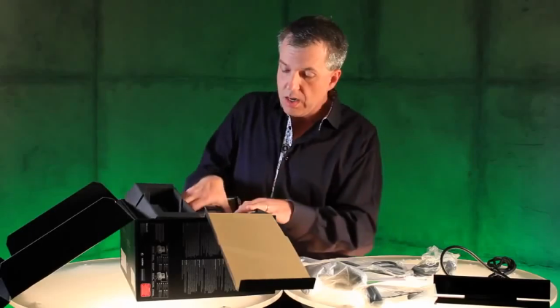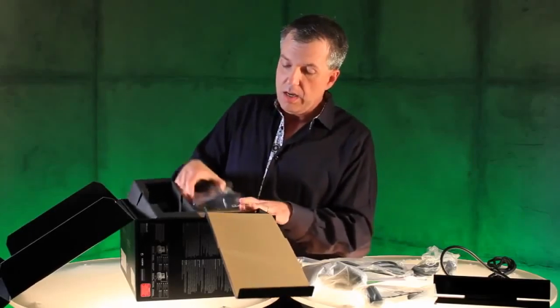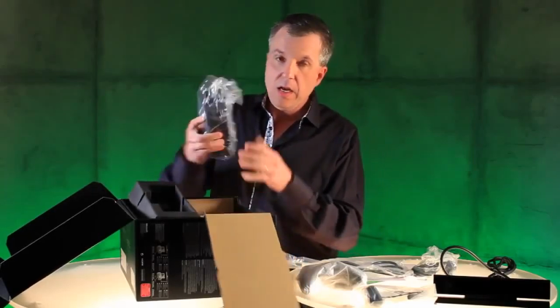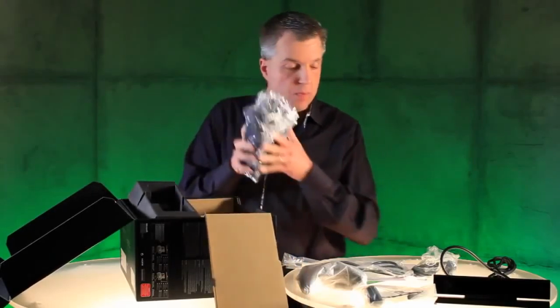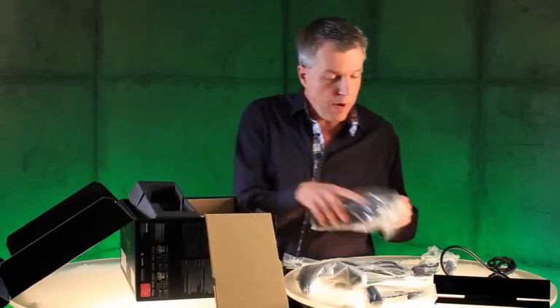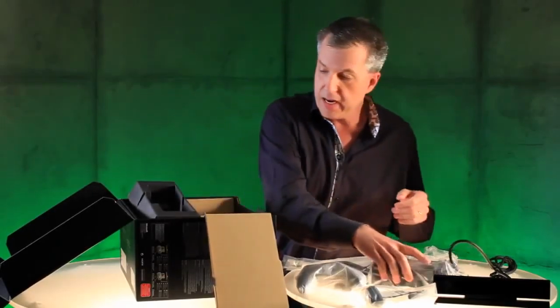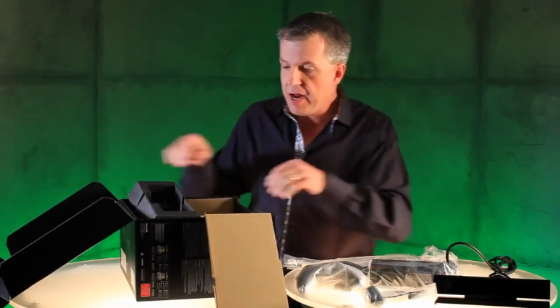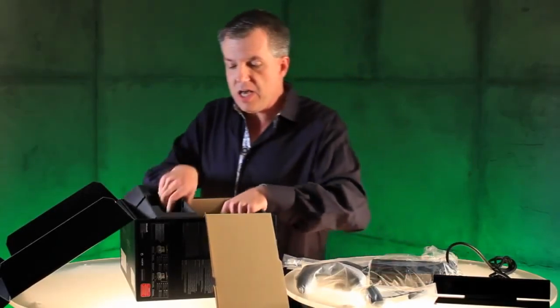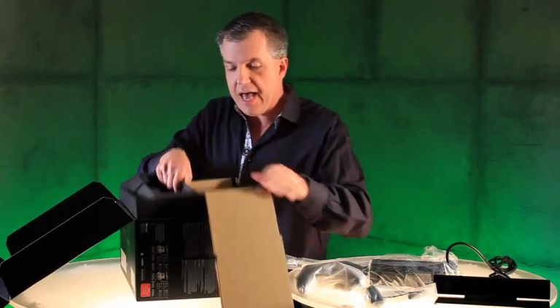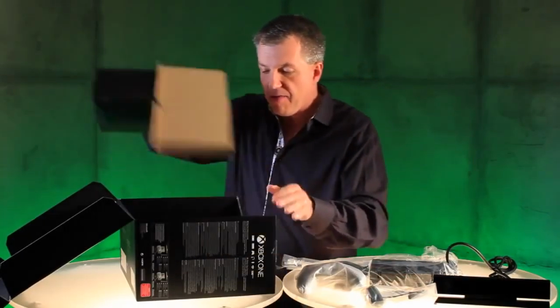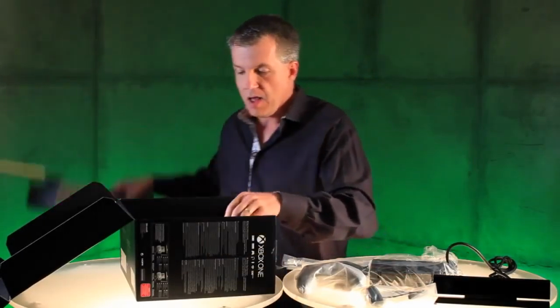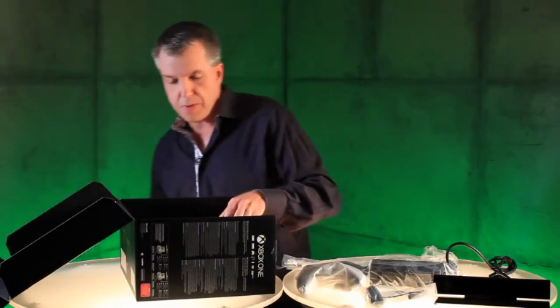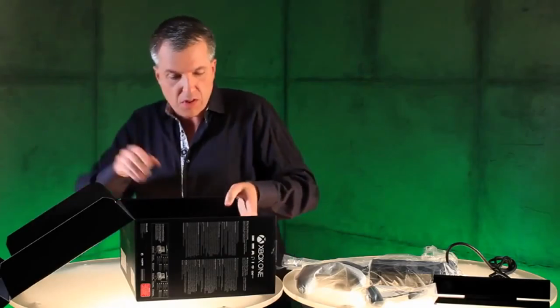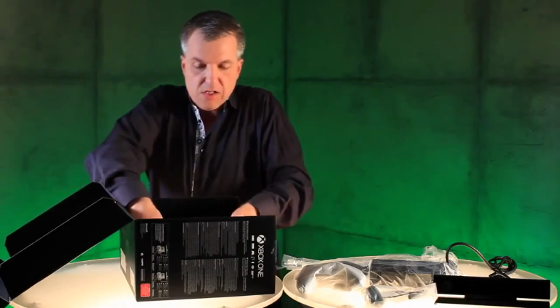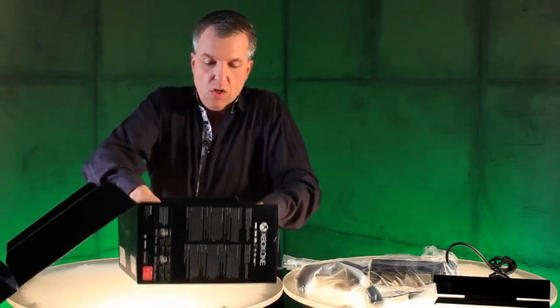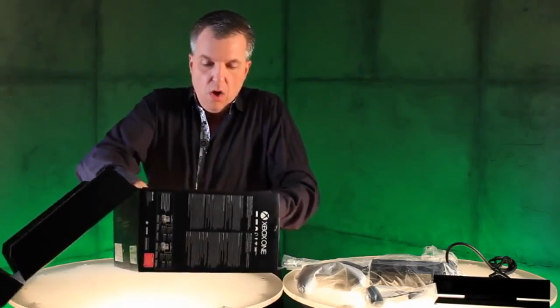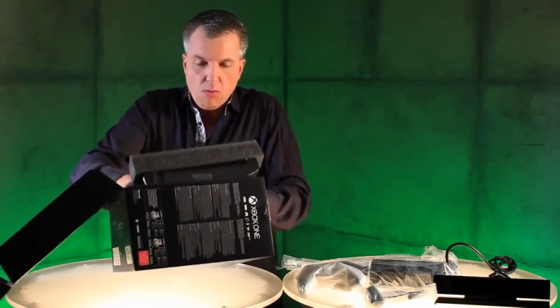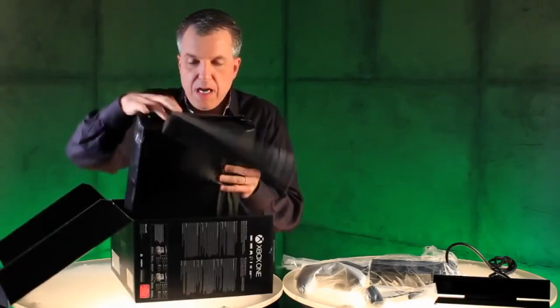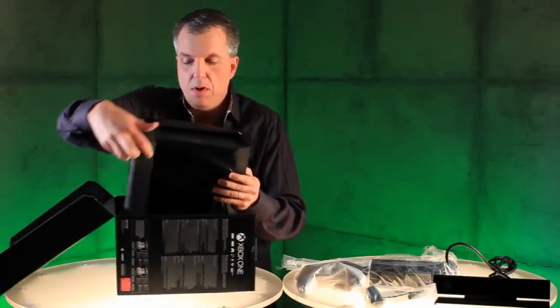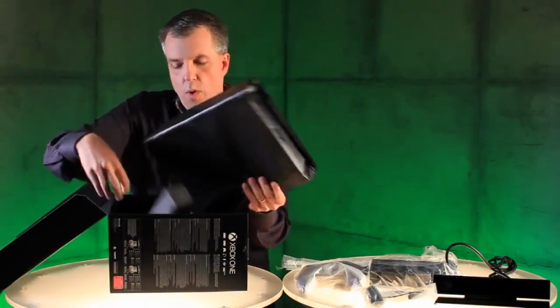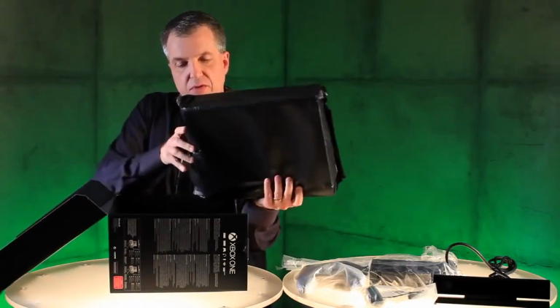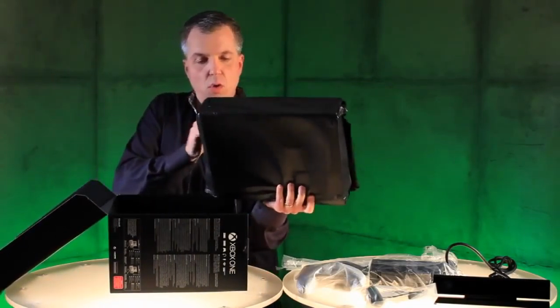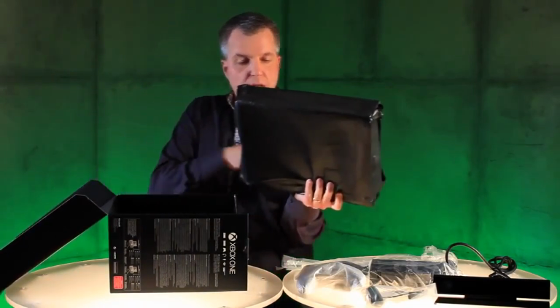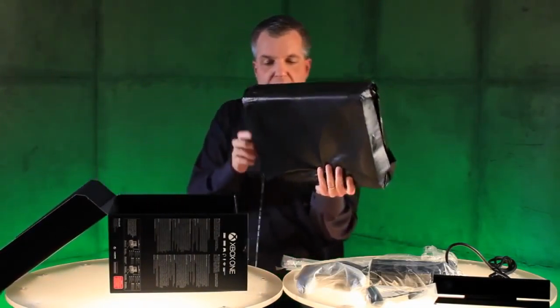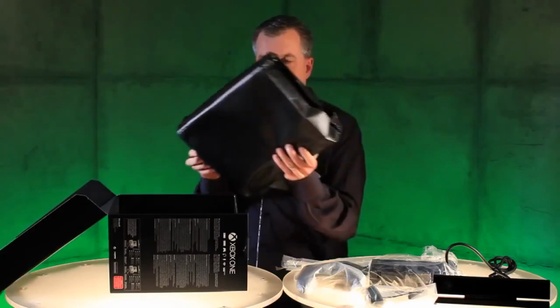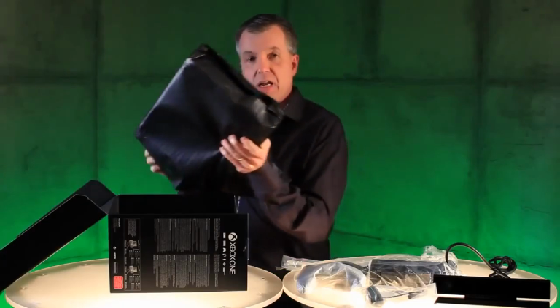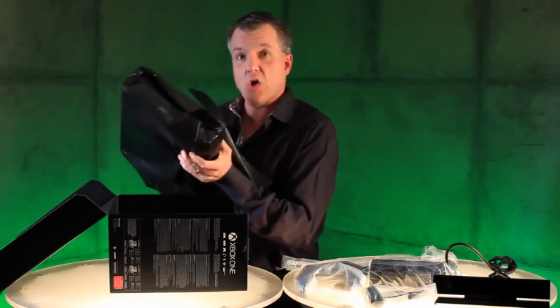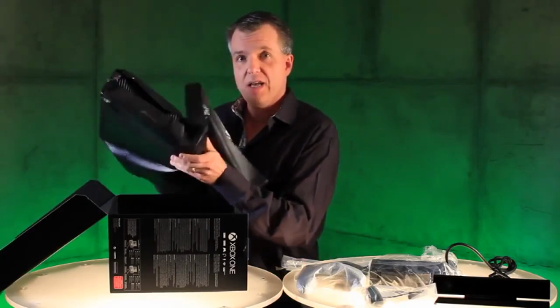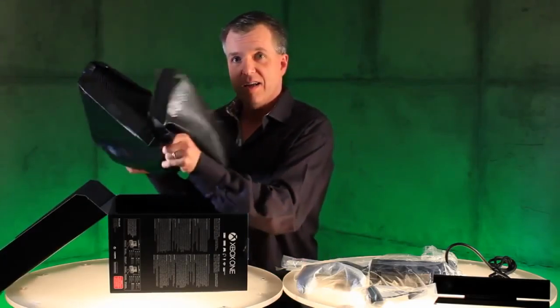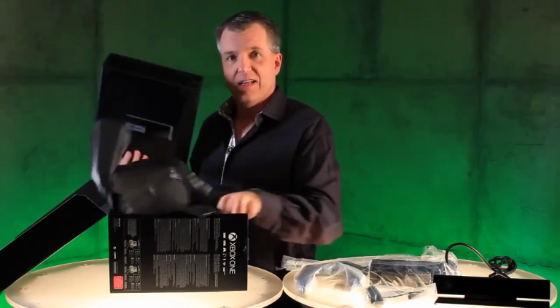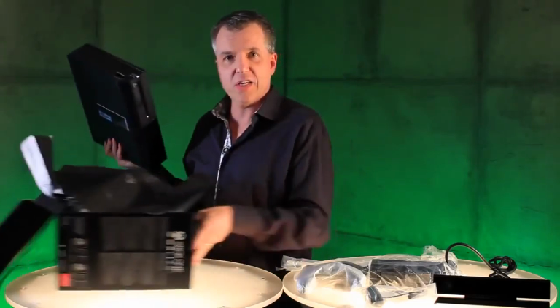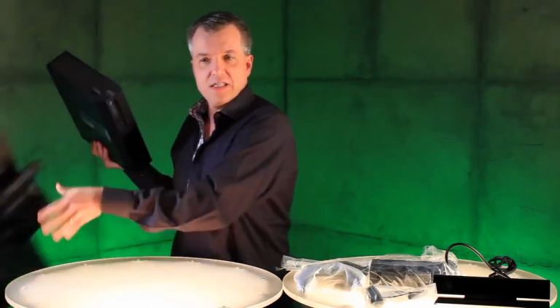Ford, here's the power brick, and then underneath we have the beautiful console, all wrapped up, waiting for you to take a look at it. Are you ready? Take a look at this.